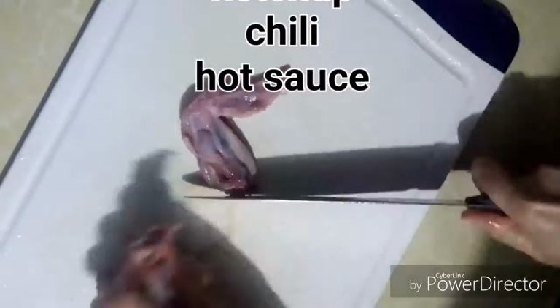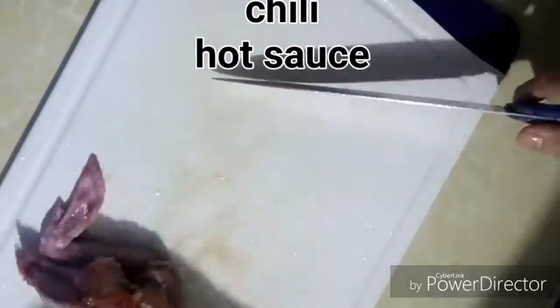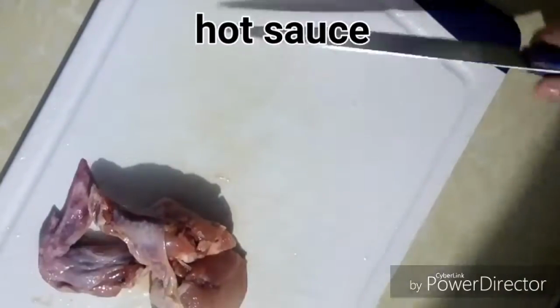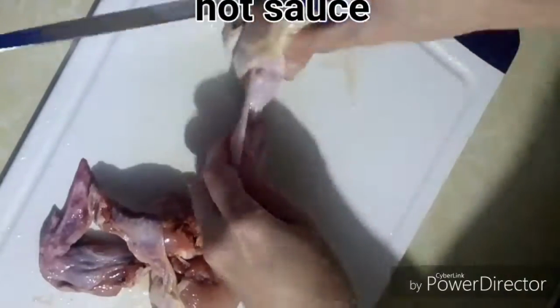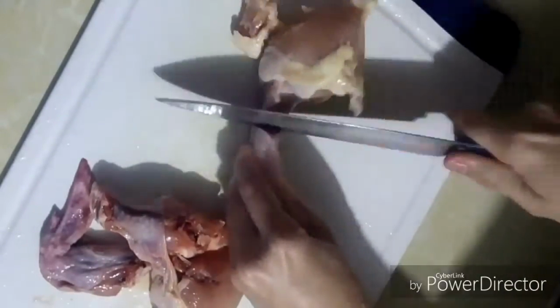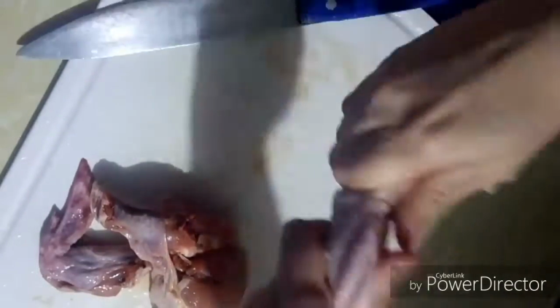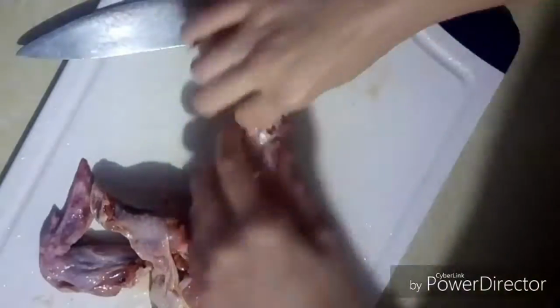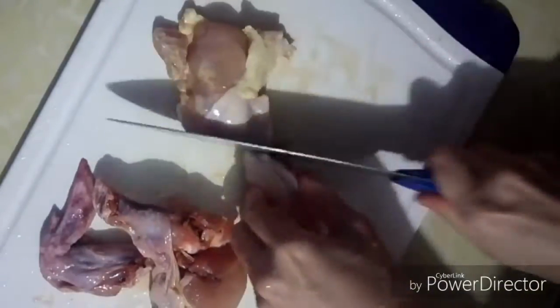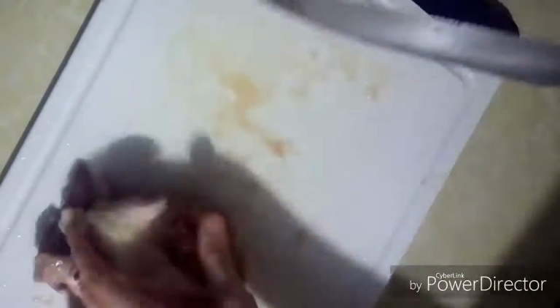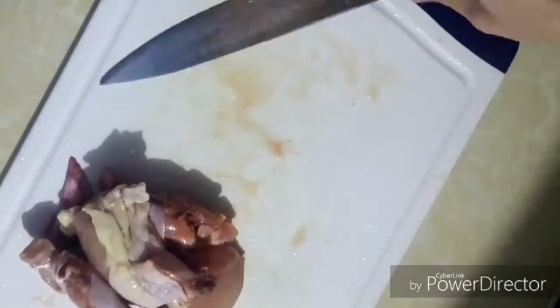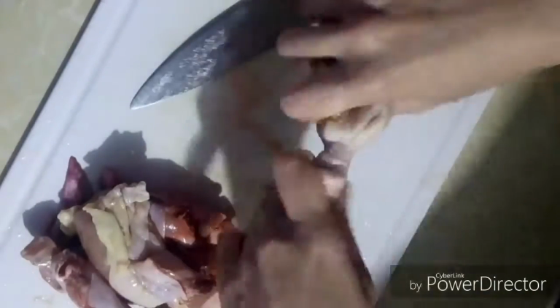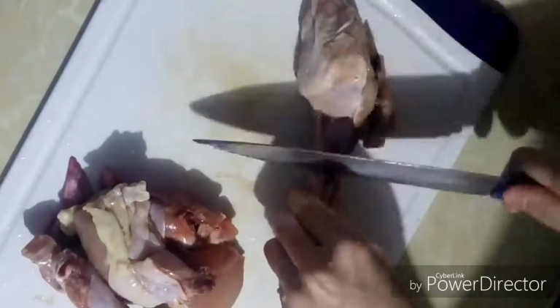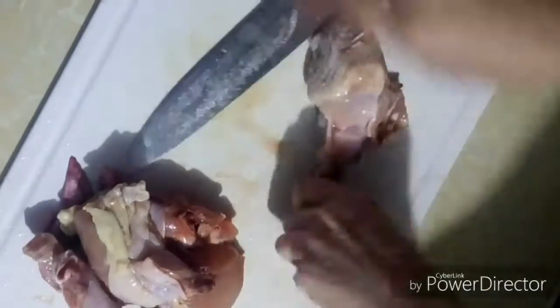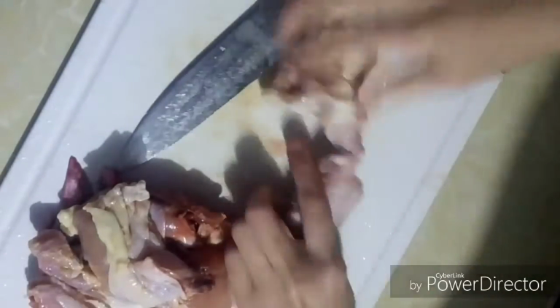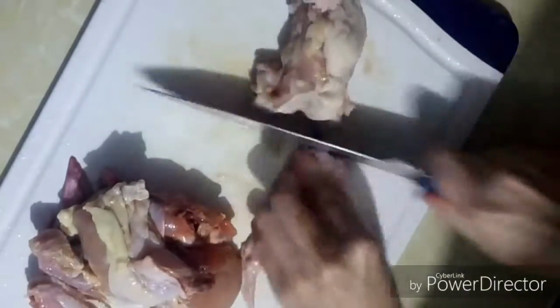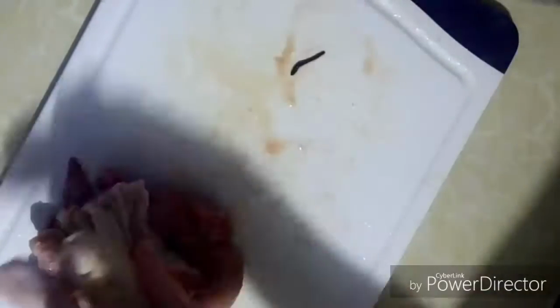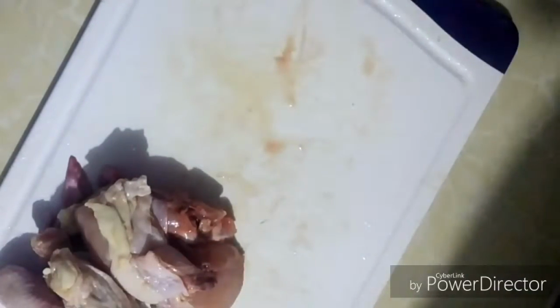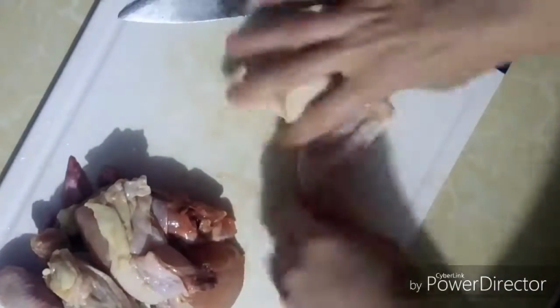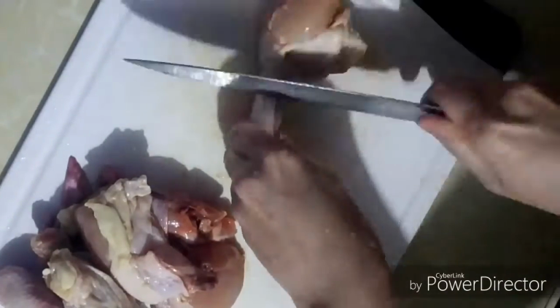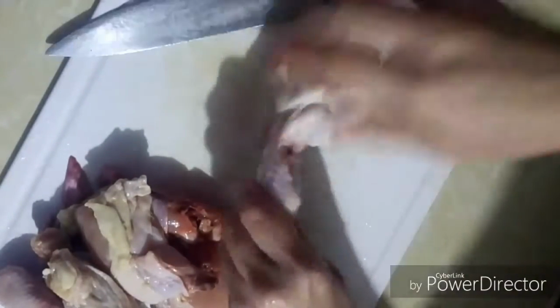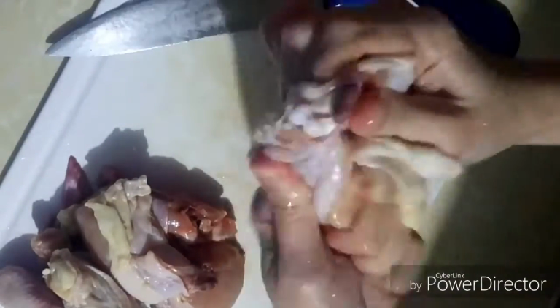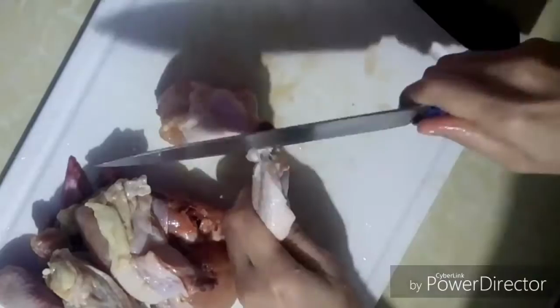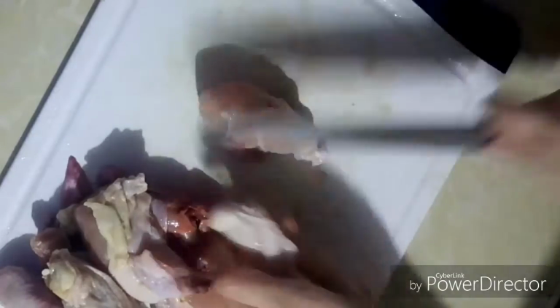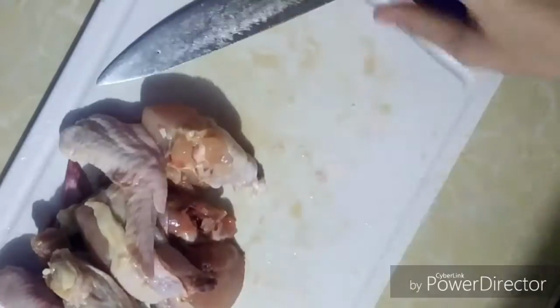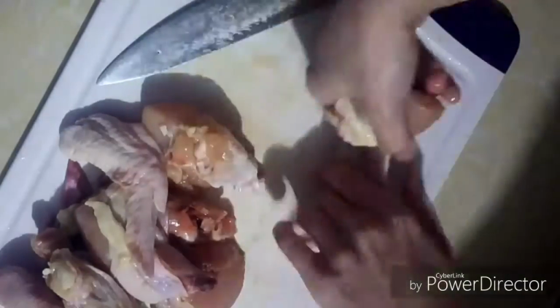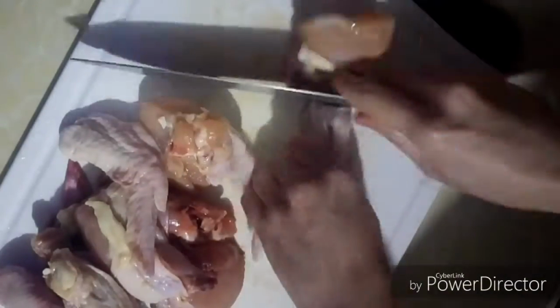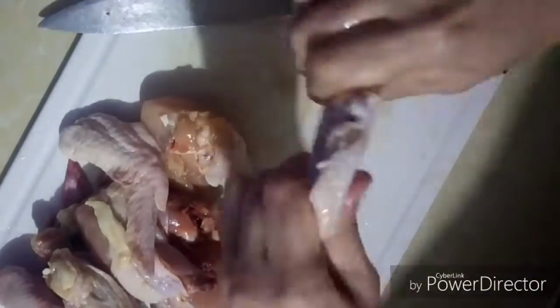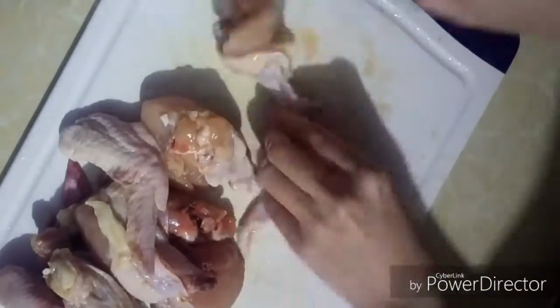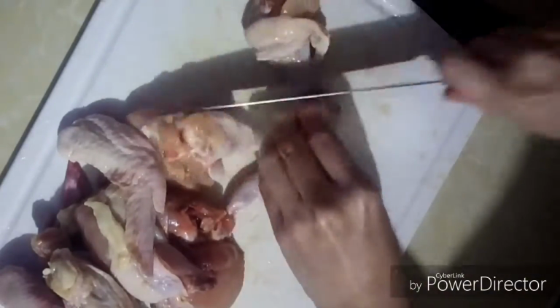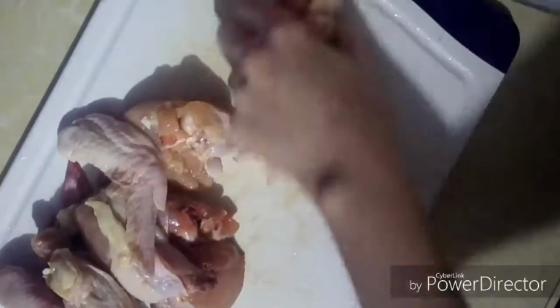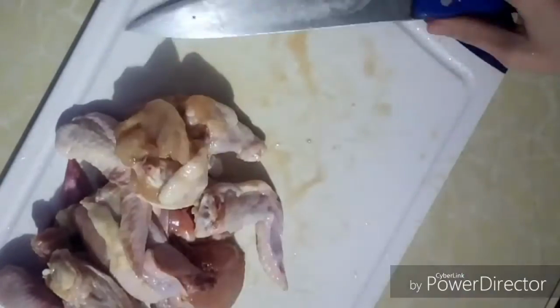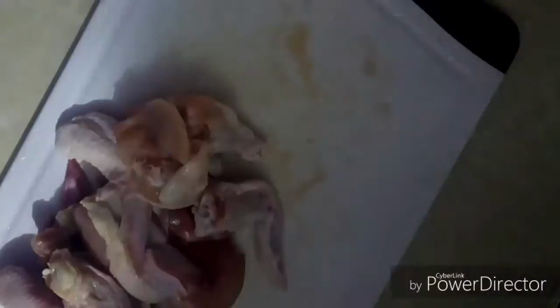The first step is to slice the chicken wings. Some people cut them into three parts, but I just cut them into two parts. Partly because I'm lazy and also because we prefer it that way.